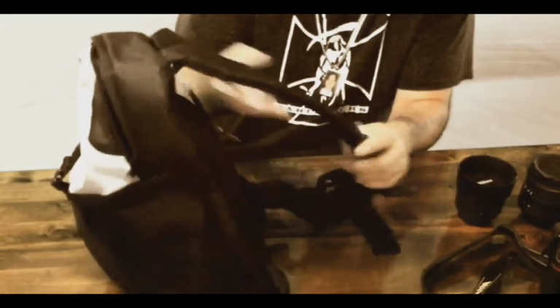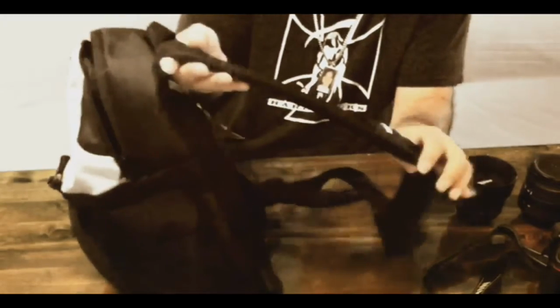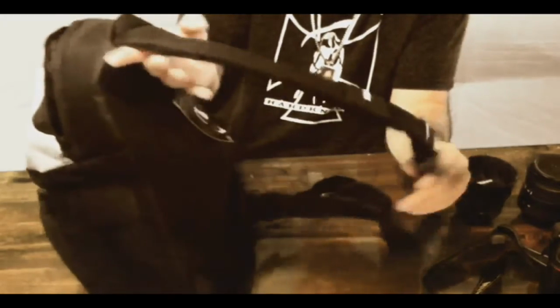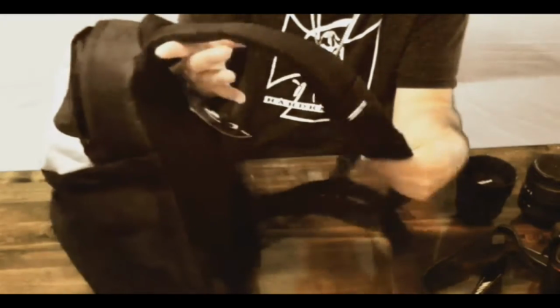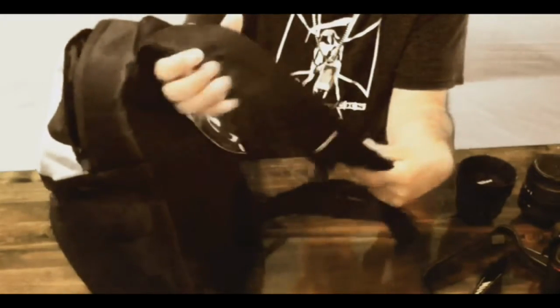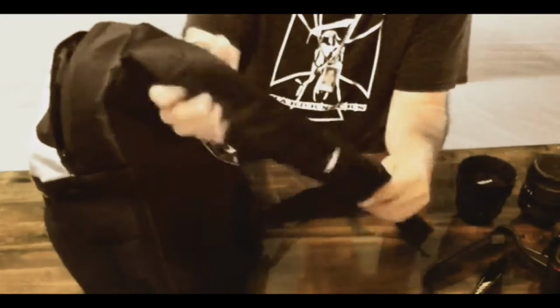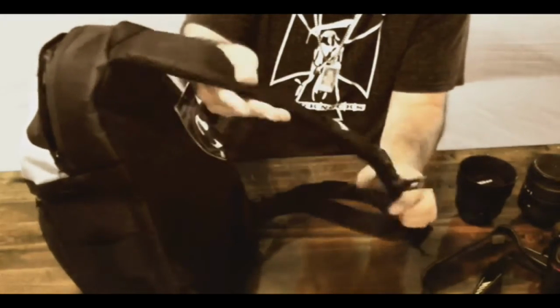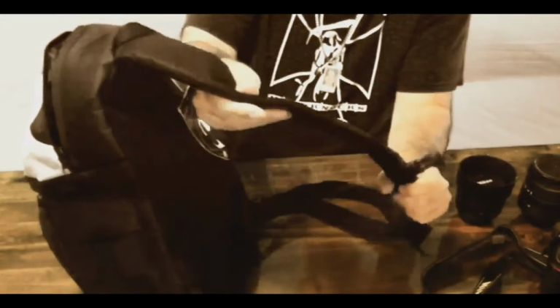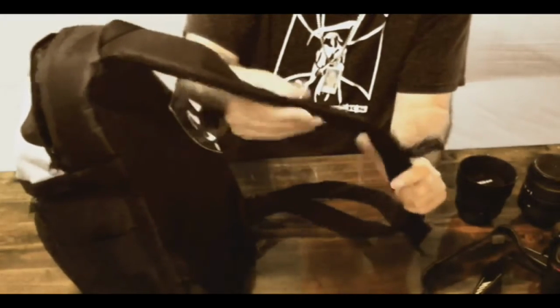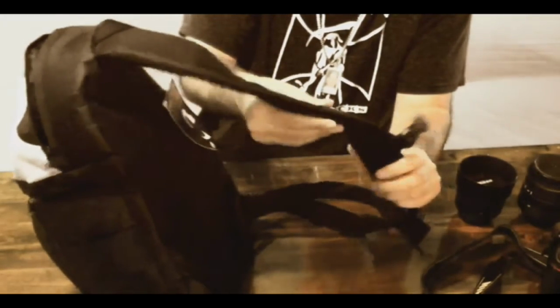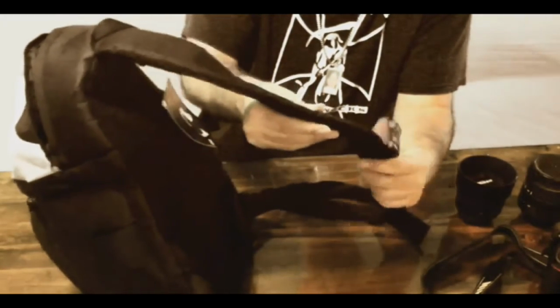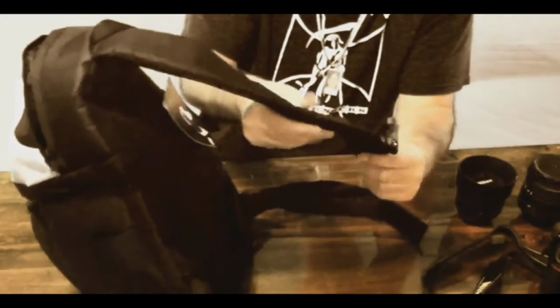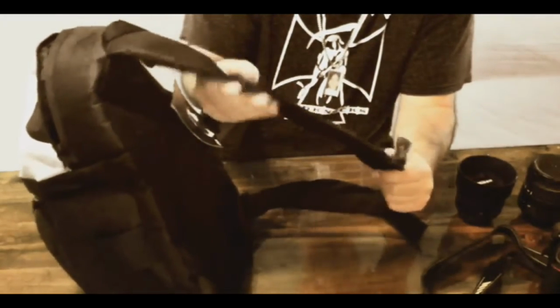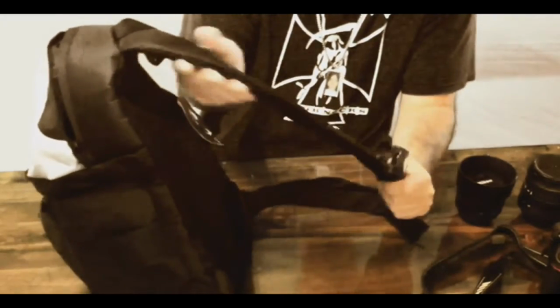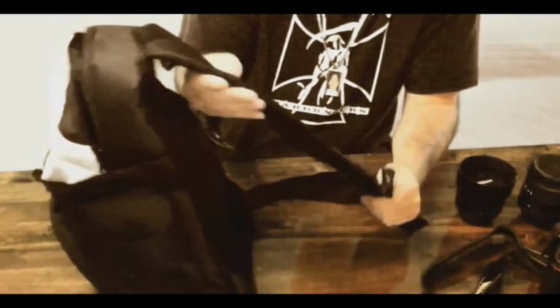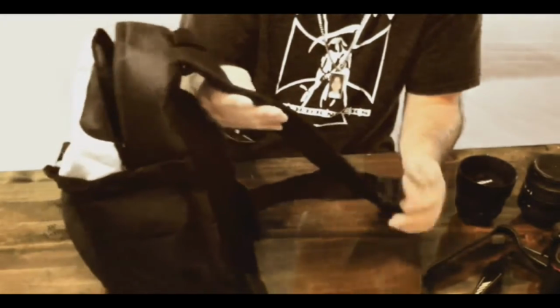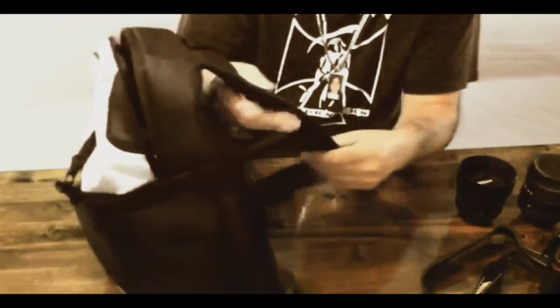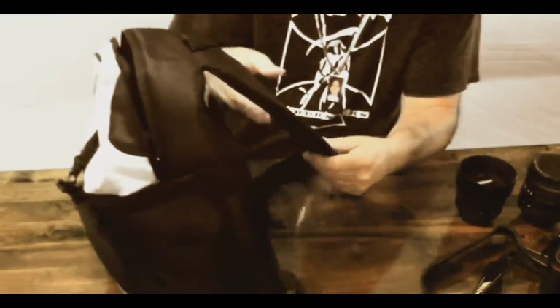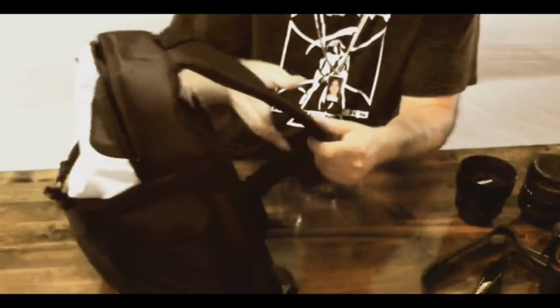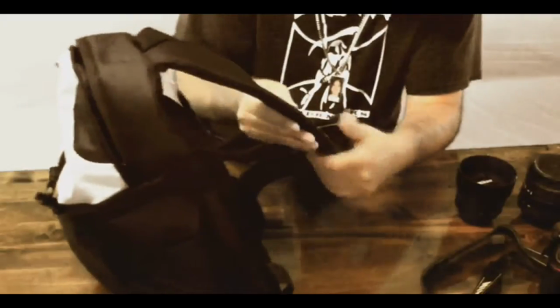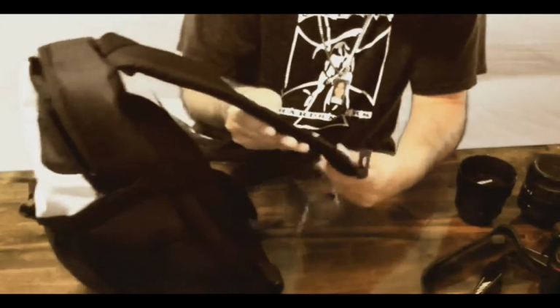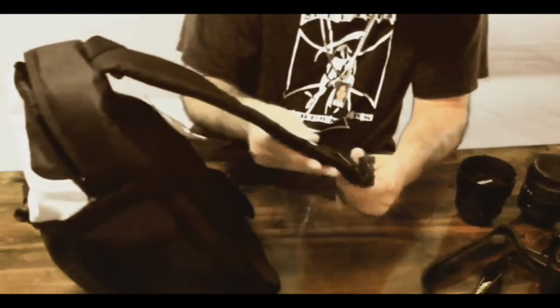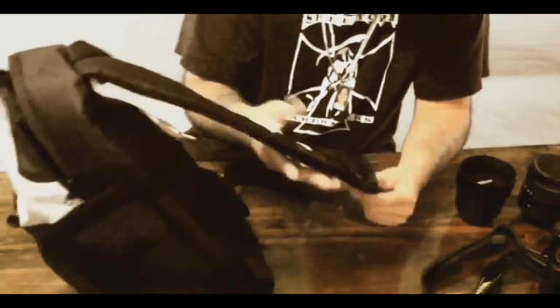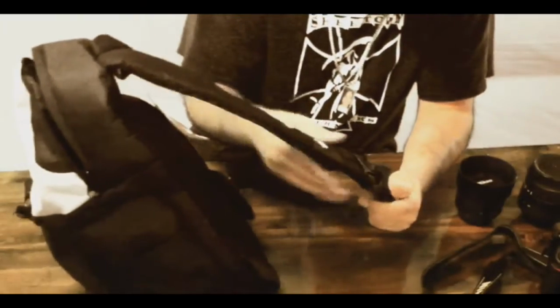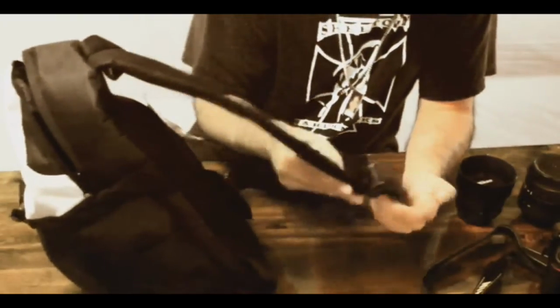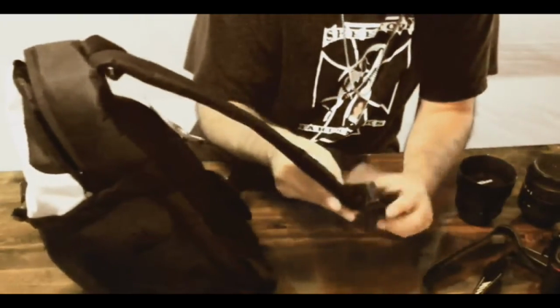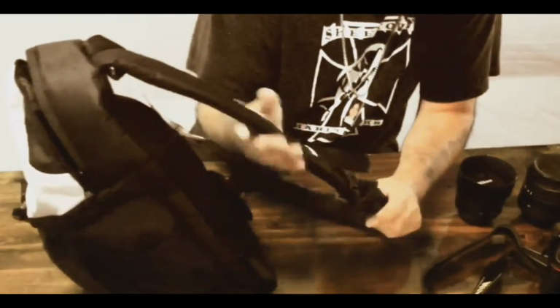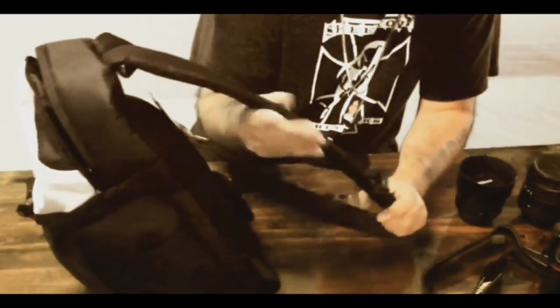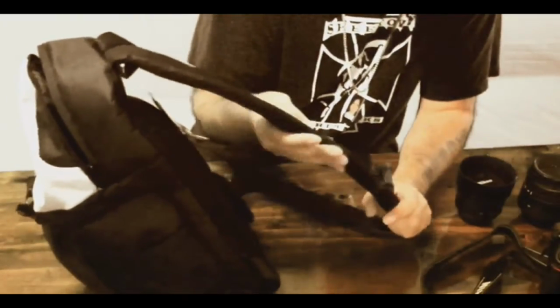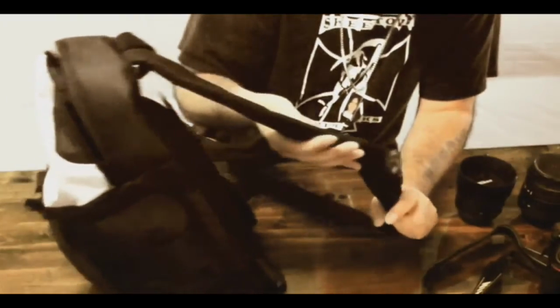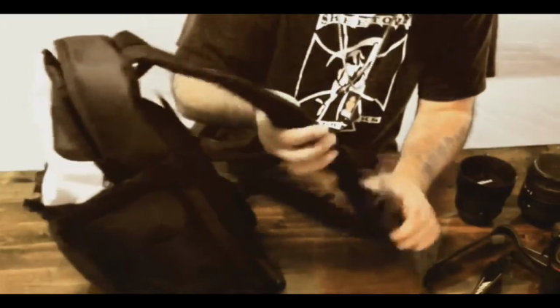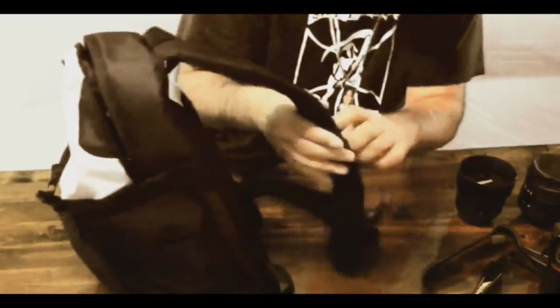This thing's really comfortable. They added this little padding on here — when I first saw it I was like, what the heck is that? But it's not bad, man. It's pretty comfortable when you've got it on.